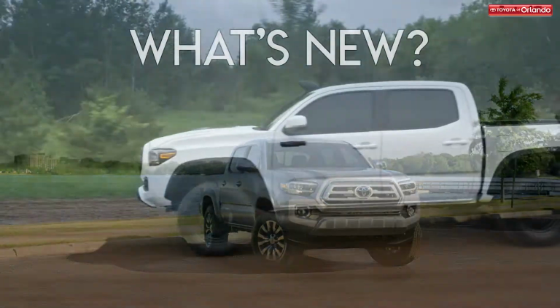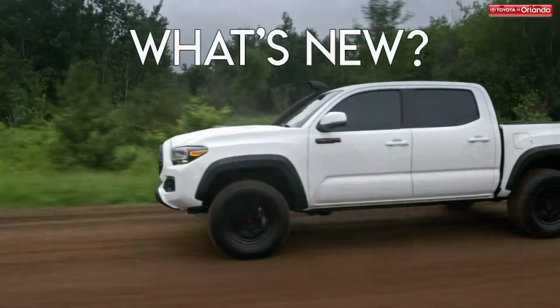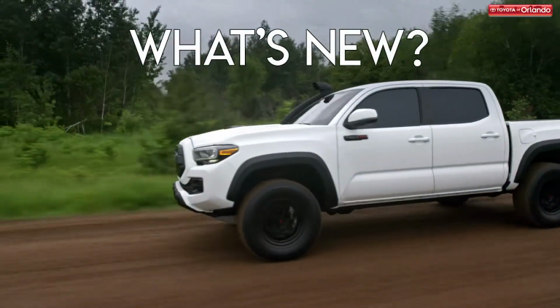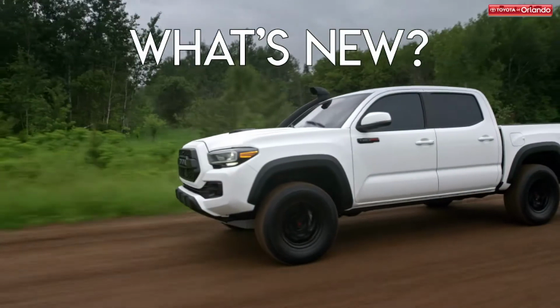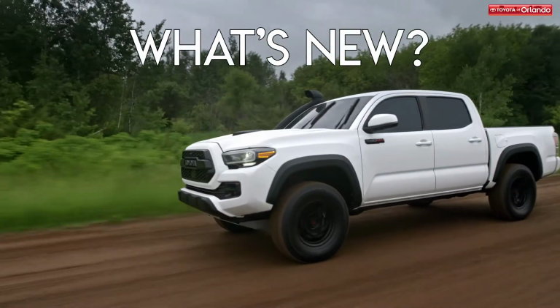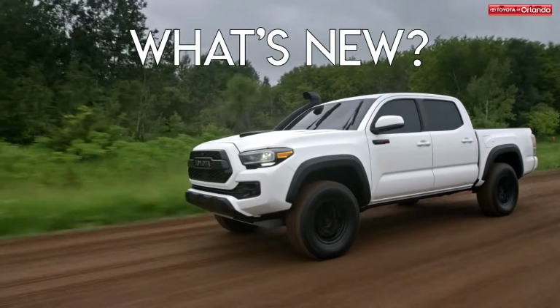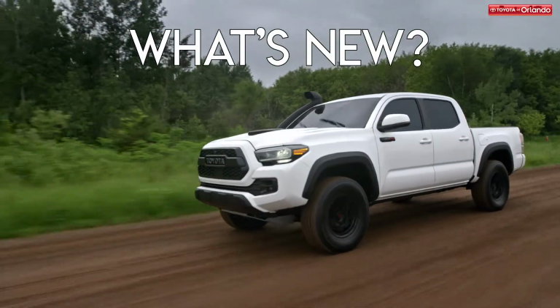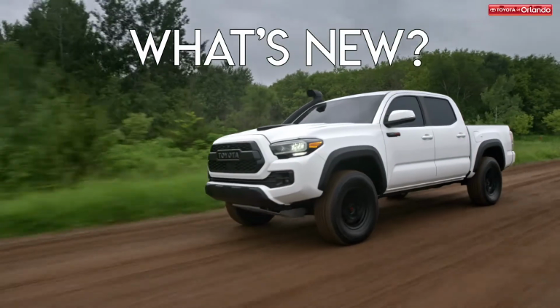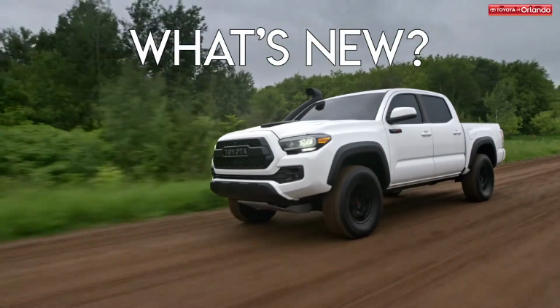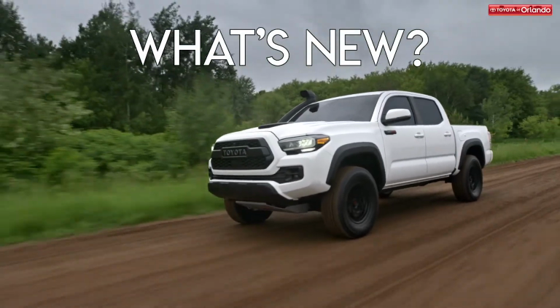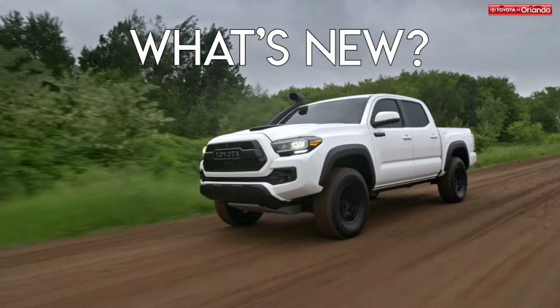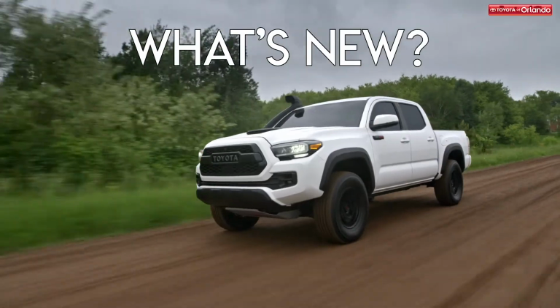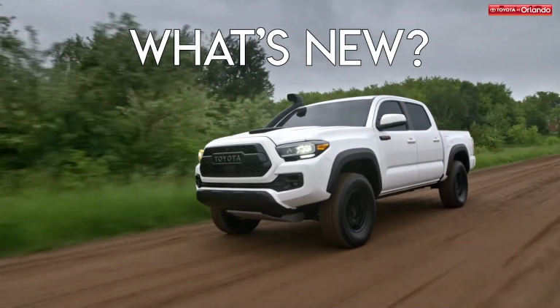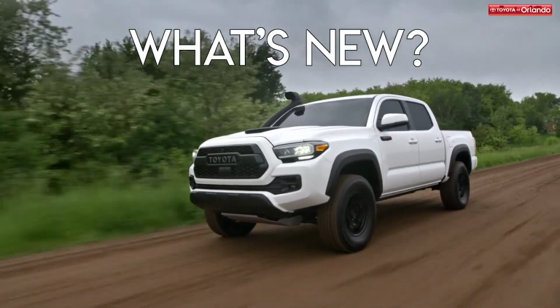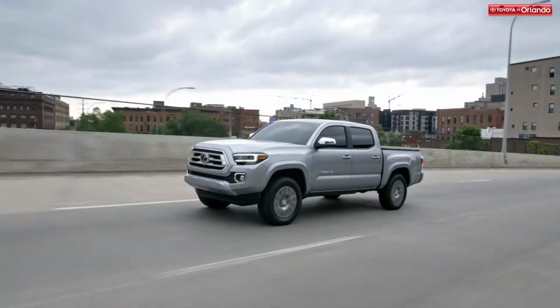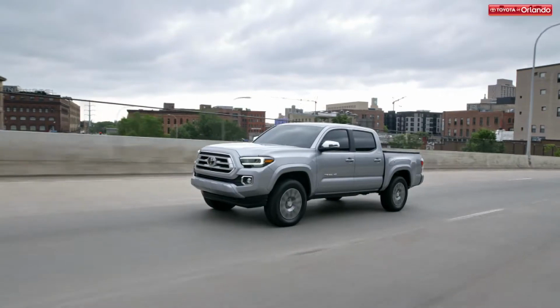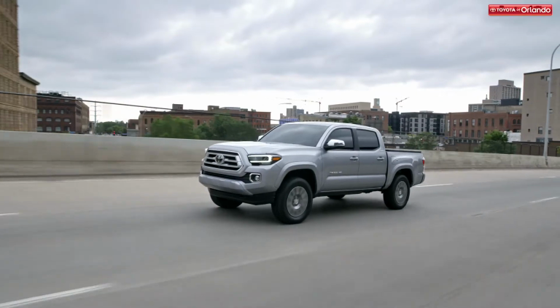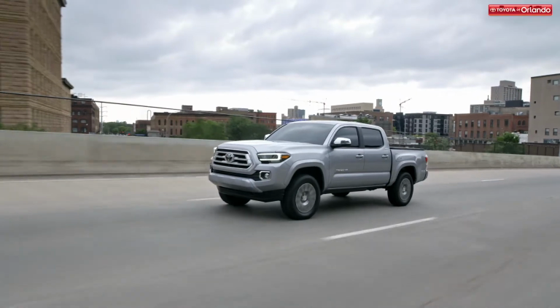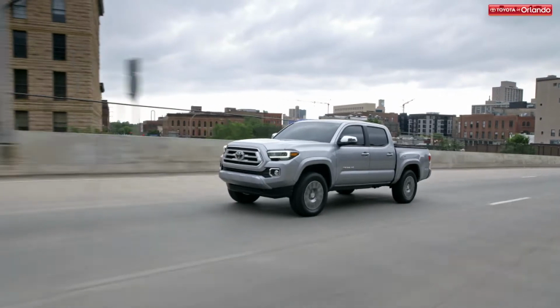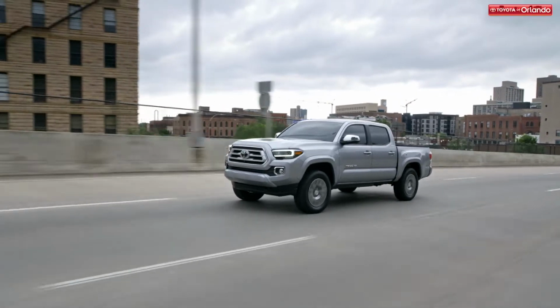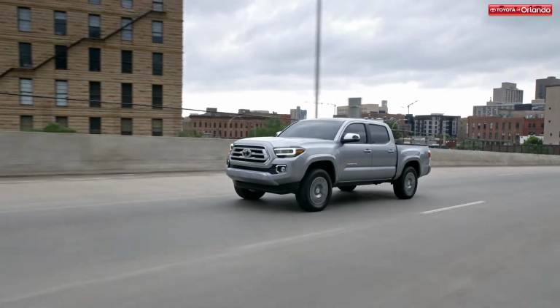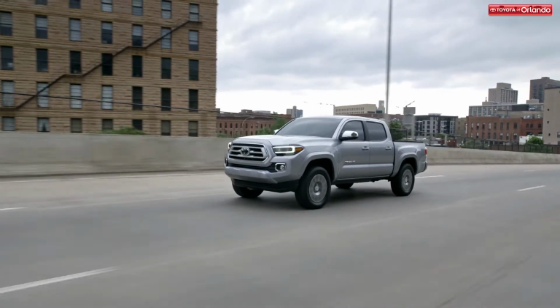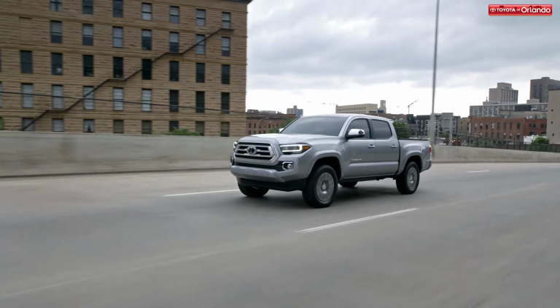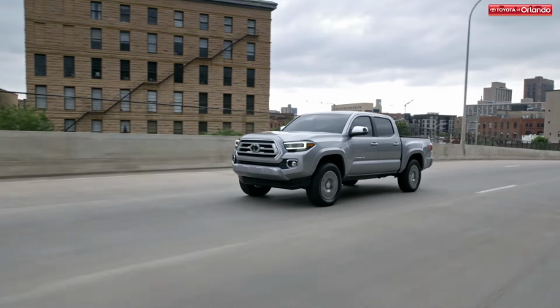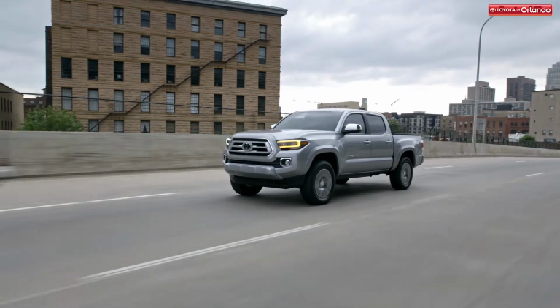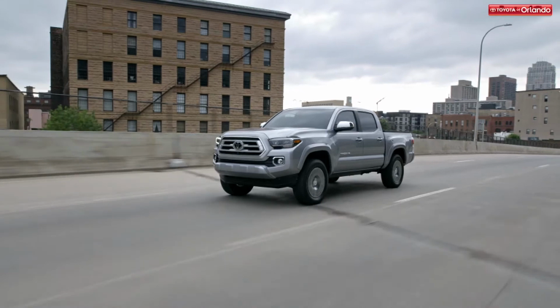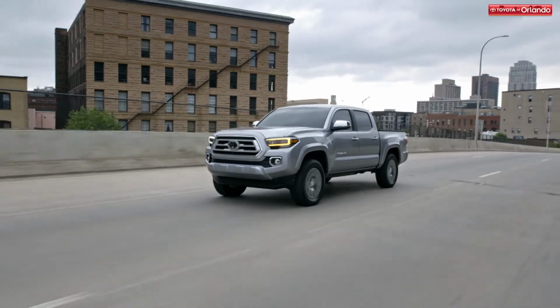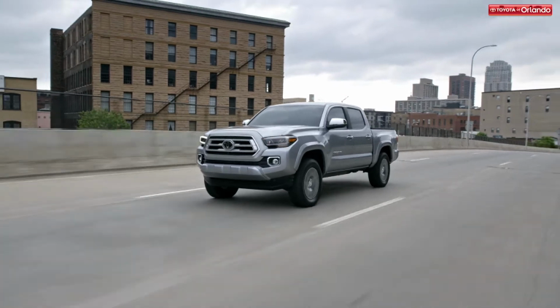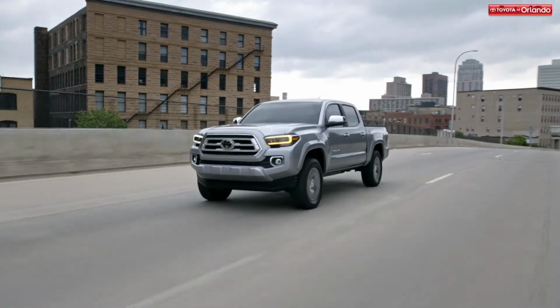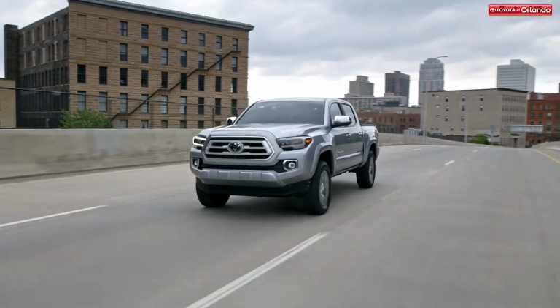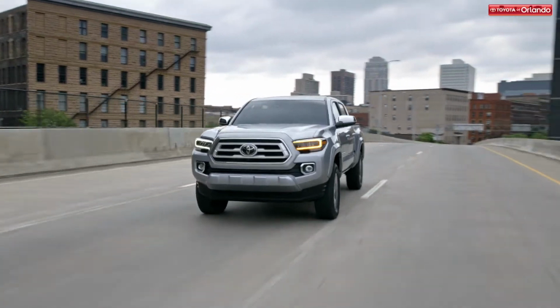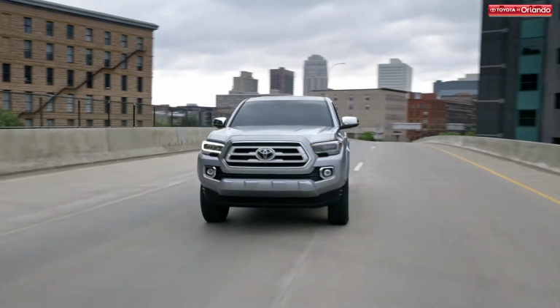Follow along with us as we show you what's changed with the Toyota Tacoma from the 2019 to the 2020 model year. Every model year is a new opportunity for improvement, and the Toyota Tacoma has a few to brag about for 2020. Here's what you can expect to find on the new model.